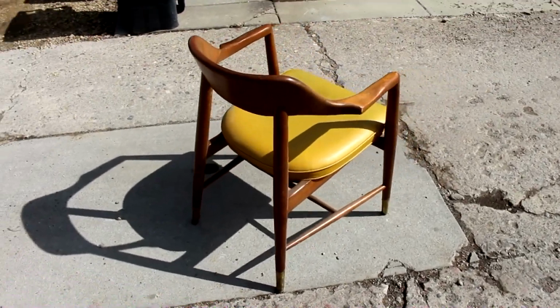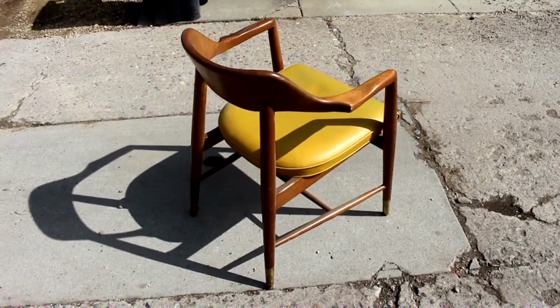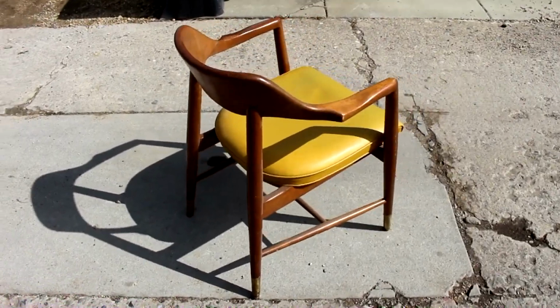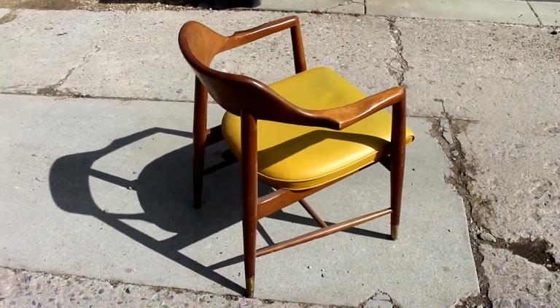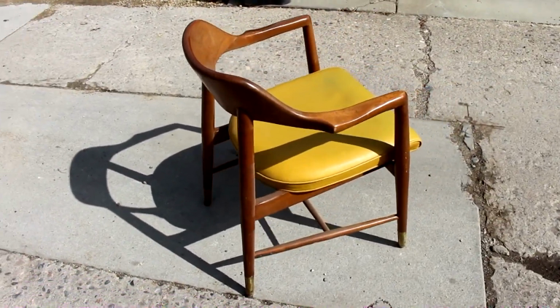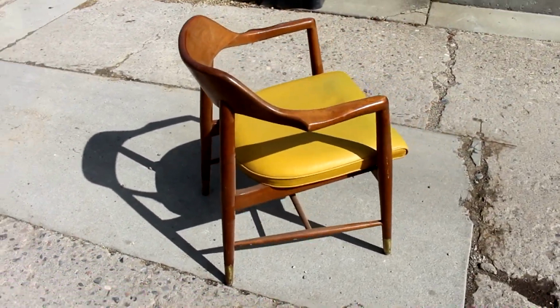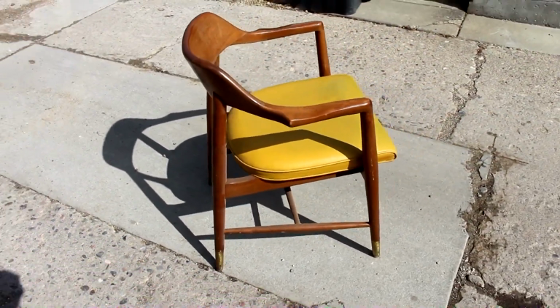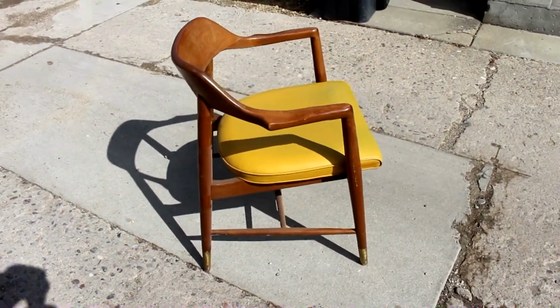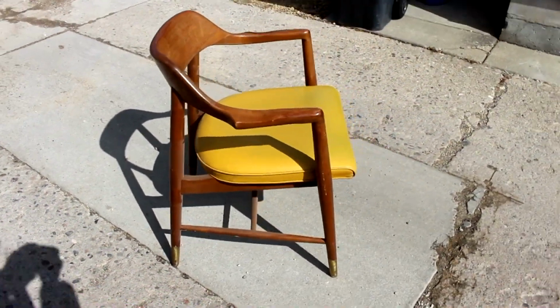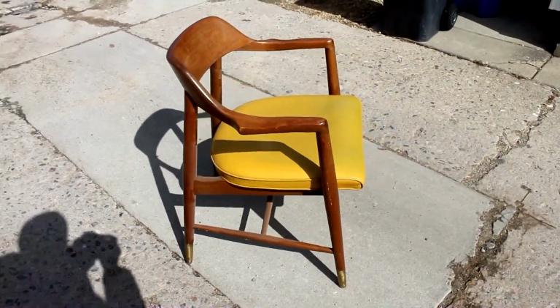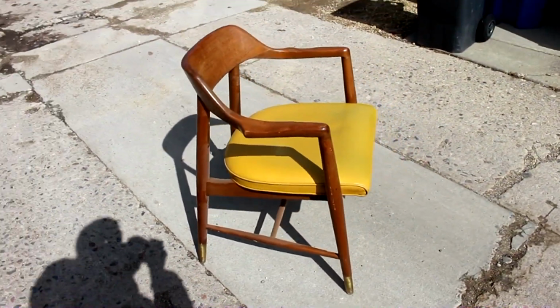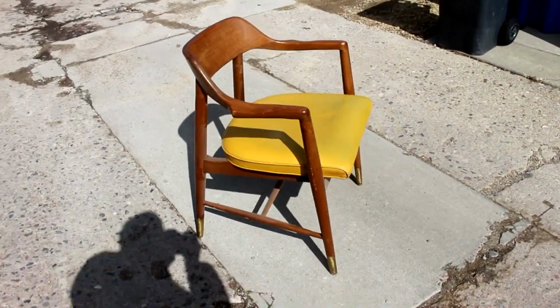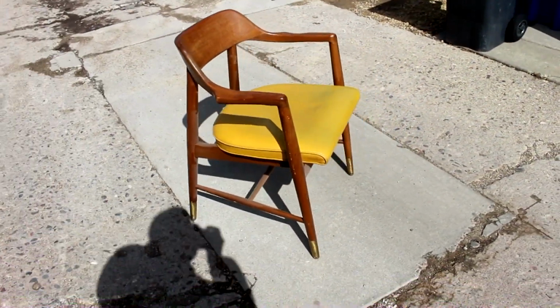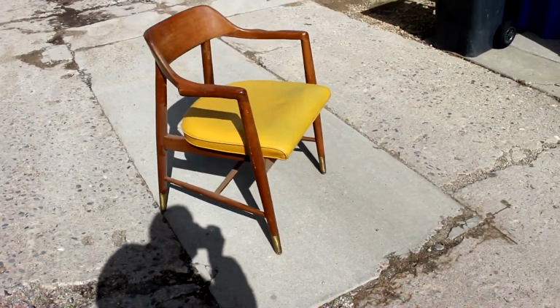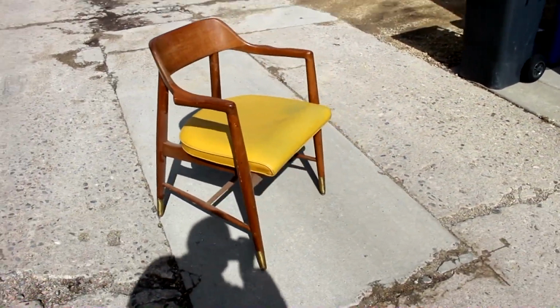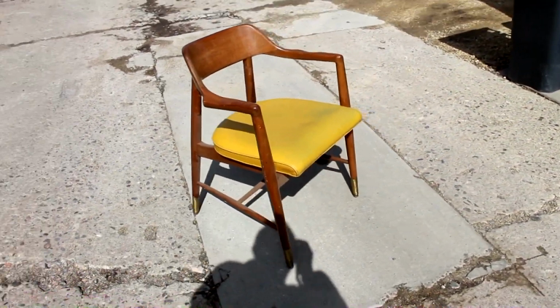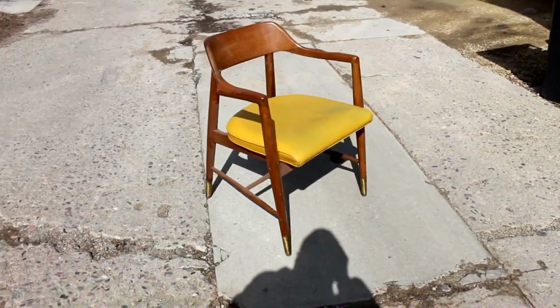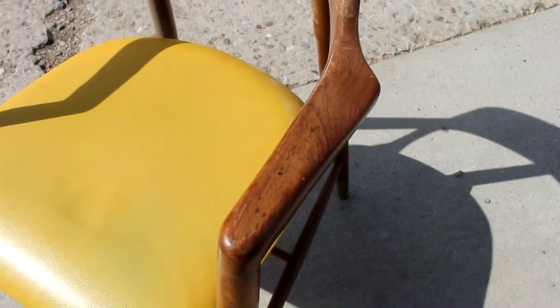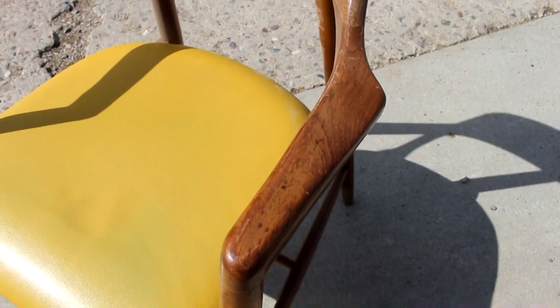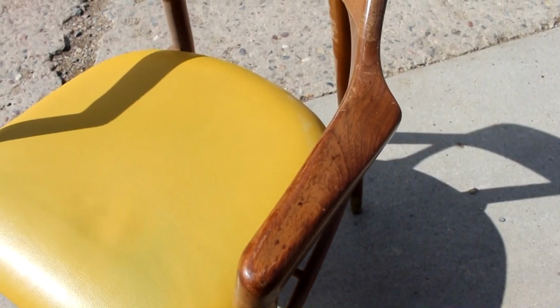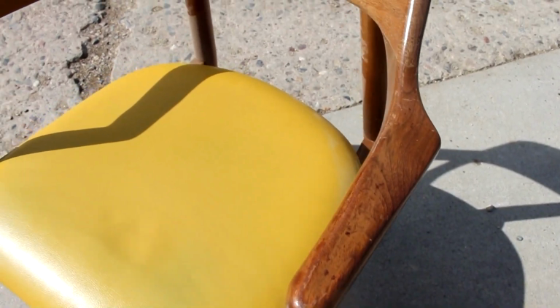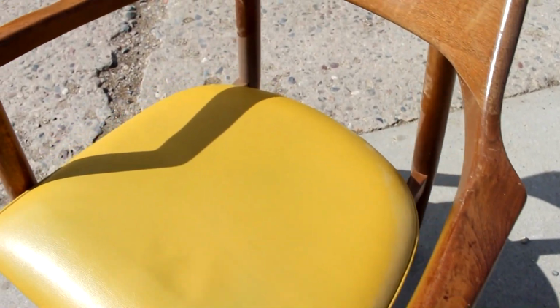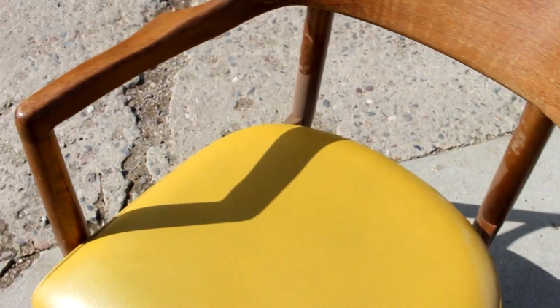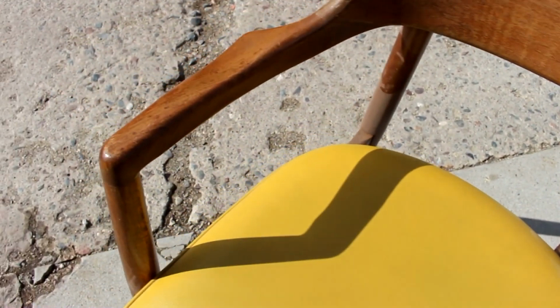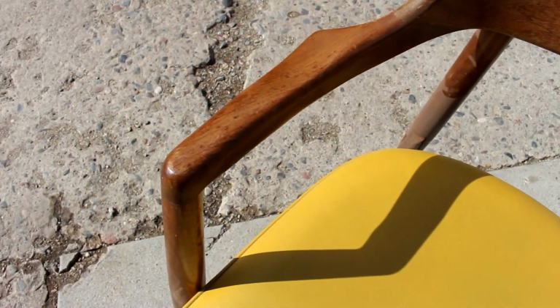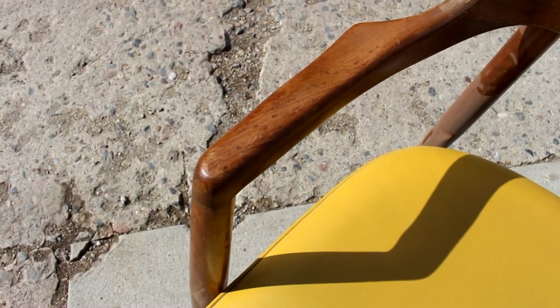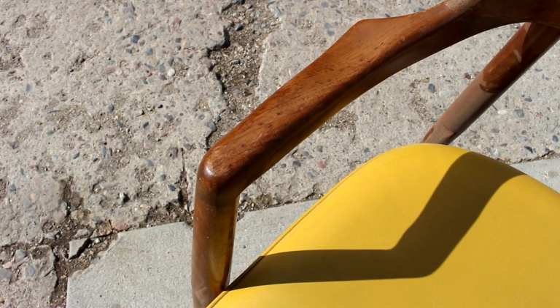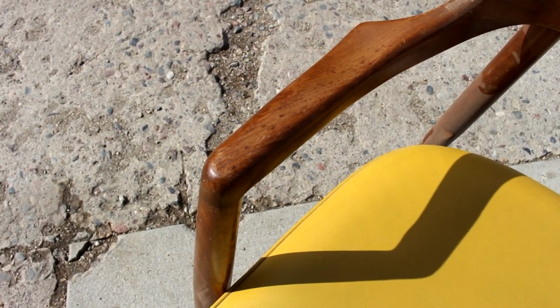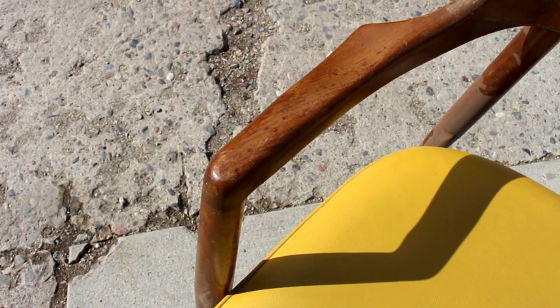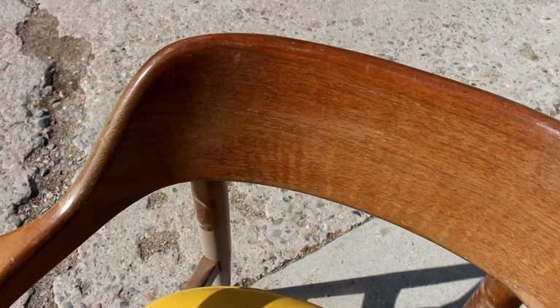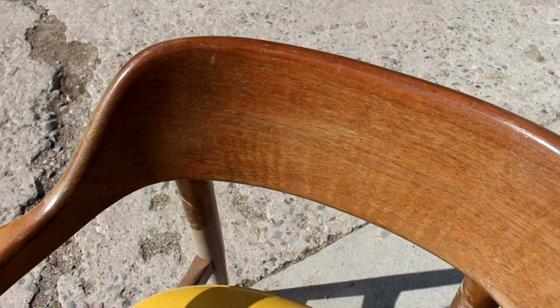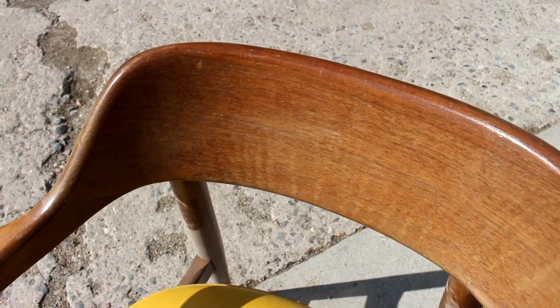This is what the chair looked like to start with. It doesn't look too bad from a distance, but when you get up close you can see that the finish is in pretty bad shape, and it's entirely missing from some places.